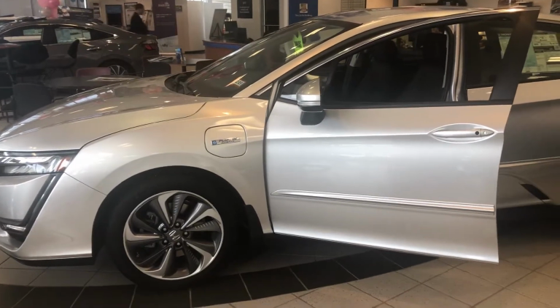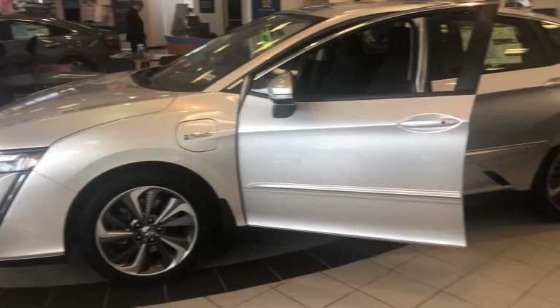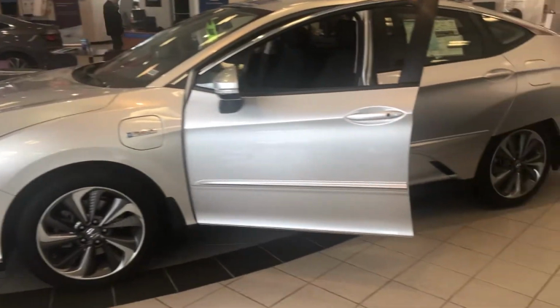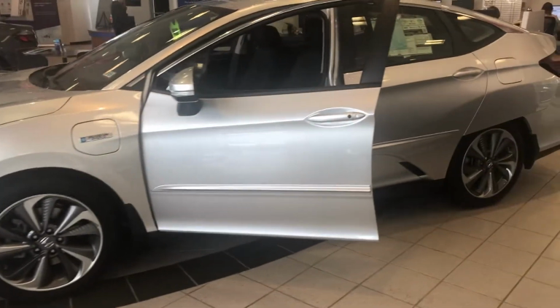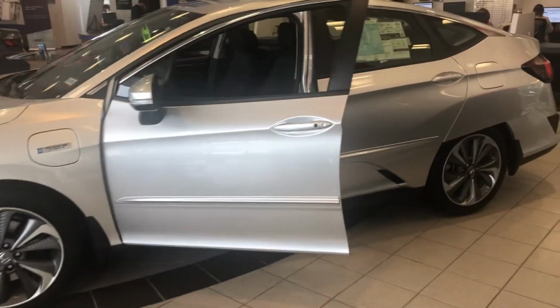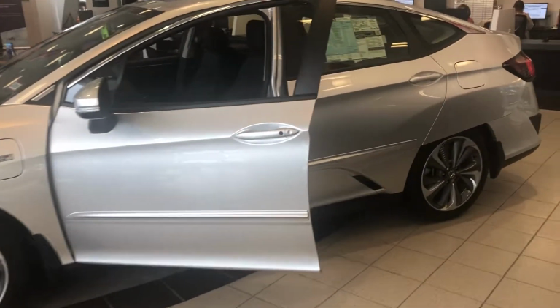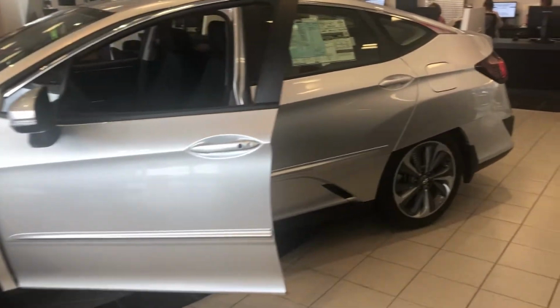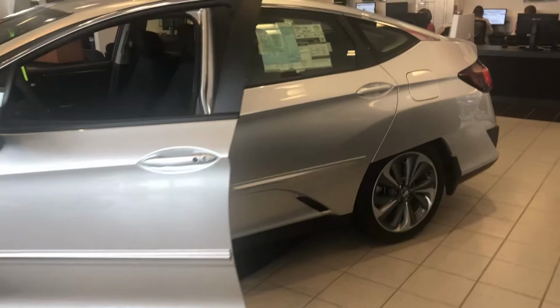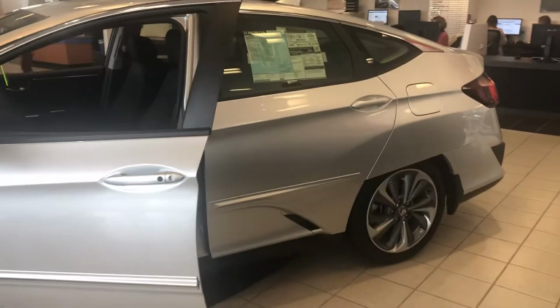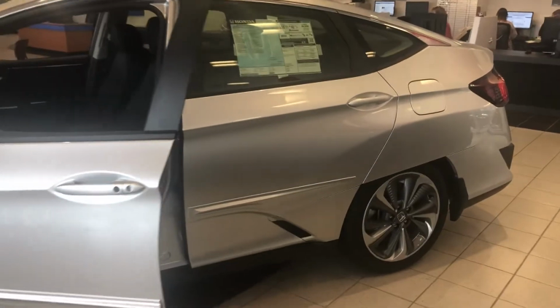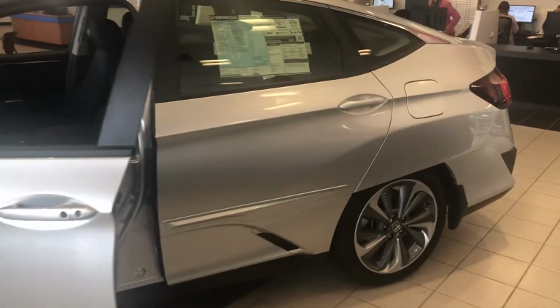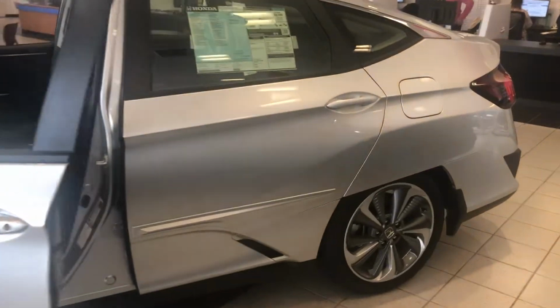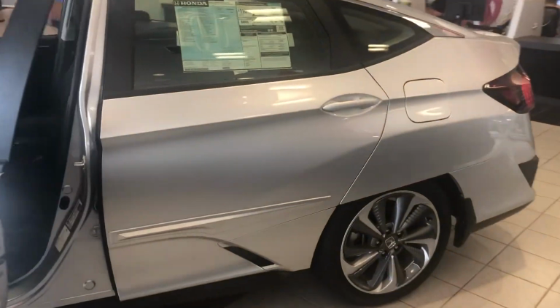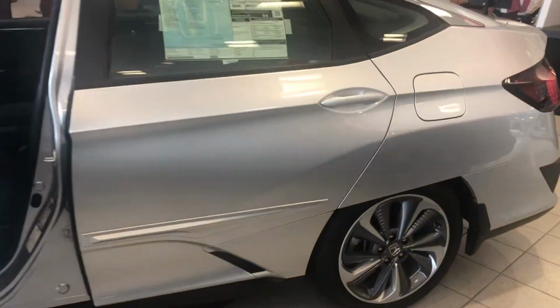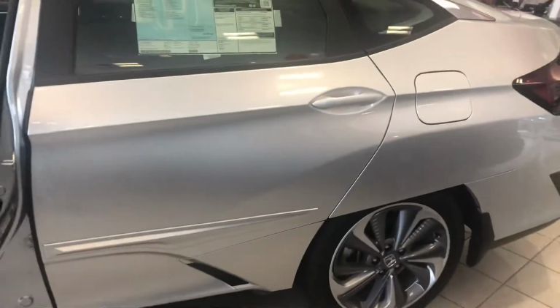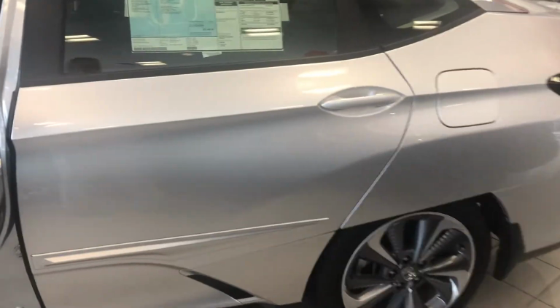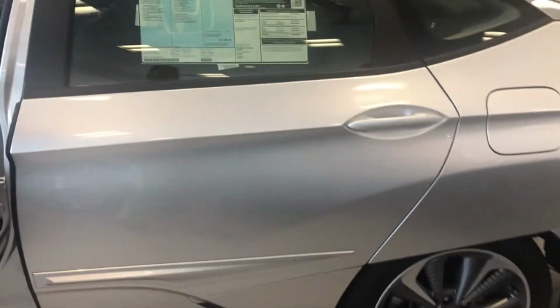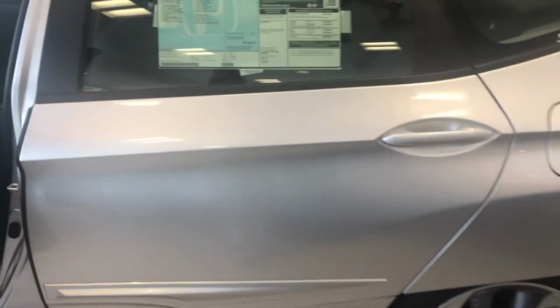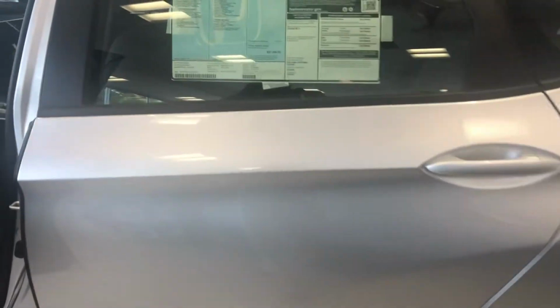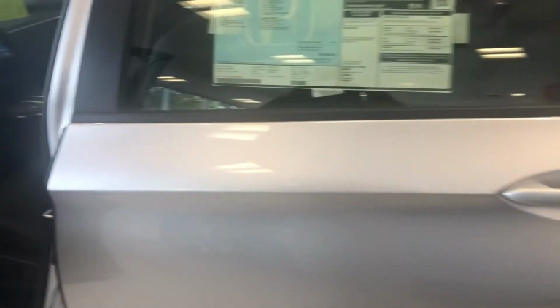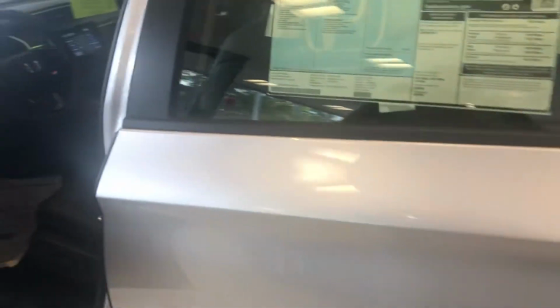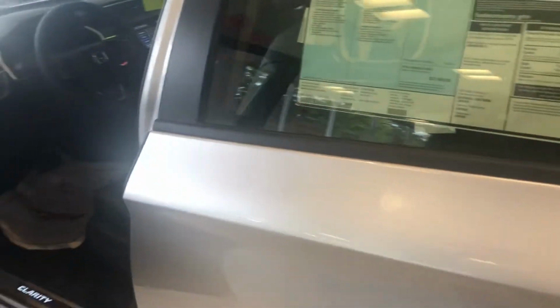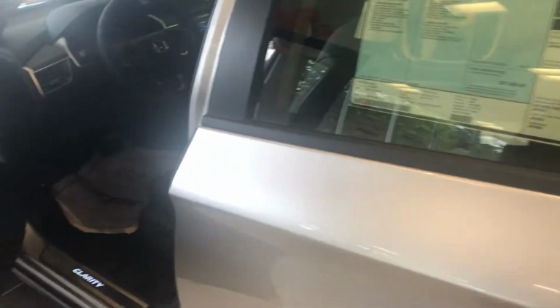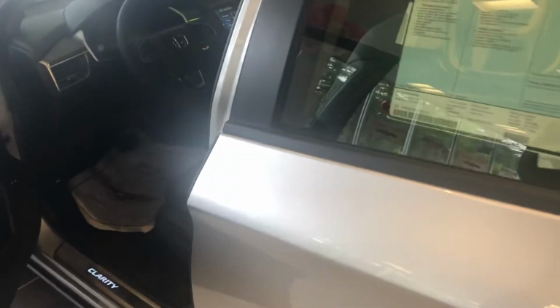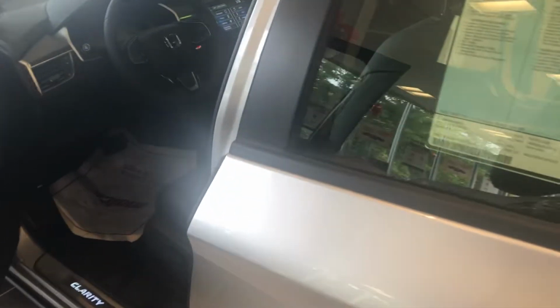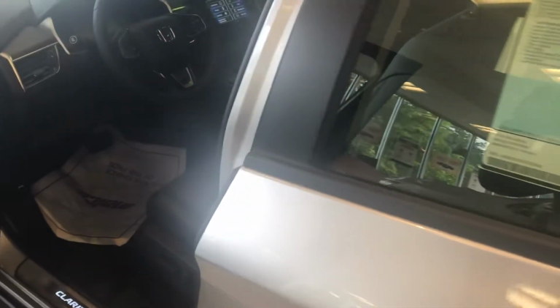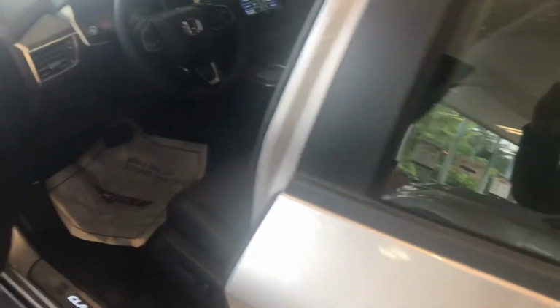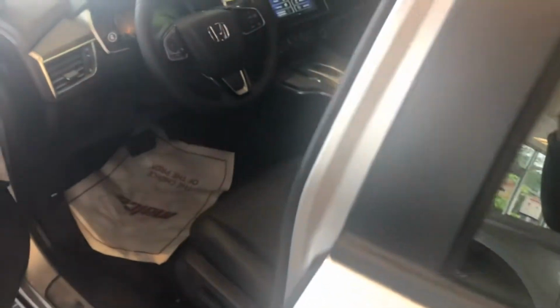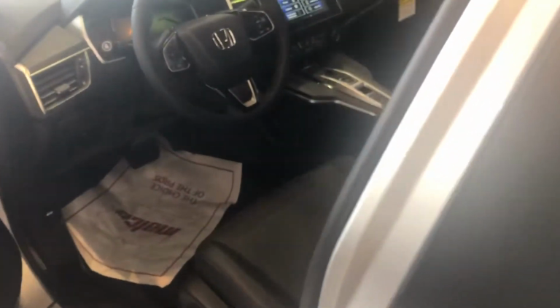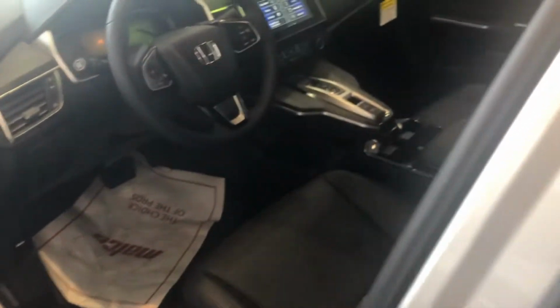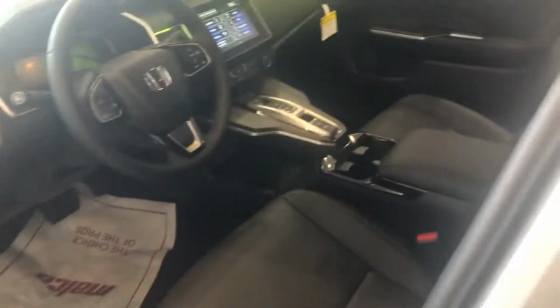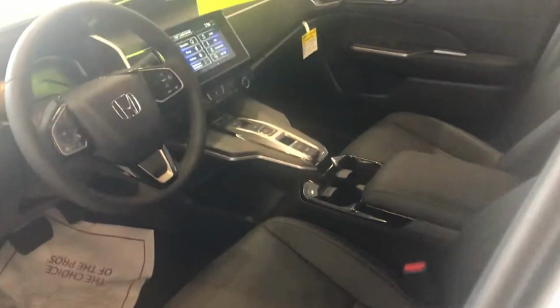Hey there Shawn, this is Bob Black over at Auto Fair Honda in Manchester, New Hampshire with a quick video walk around of a 2018 Honda Clarity Touring. This is in the solar silver metallic with black interior, currently in our showroom.